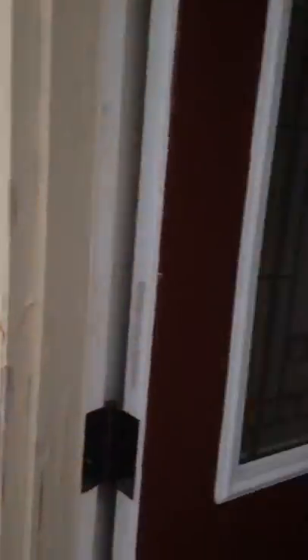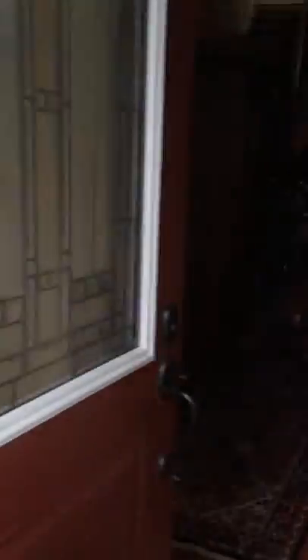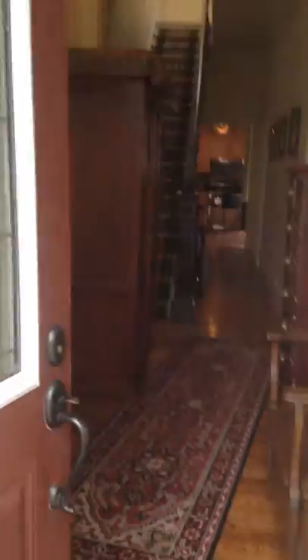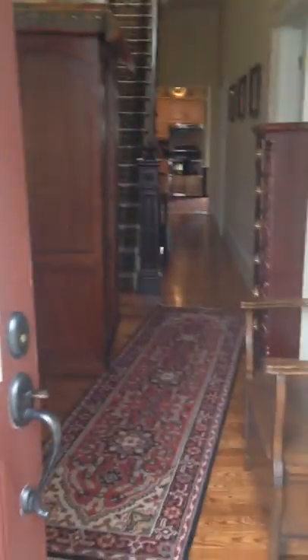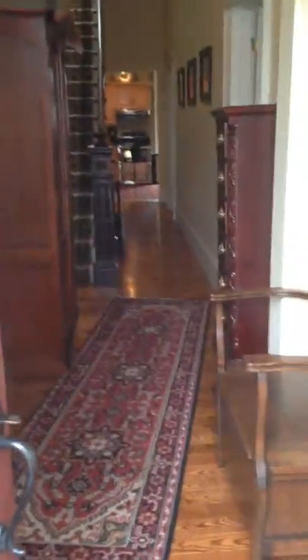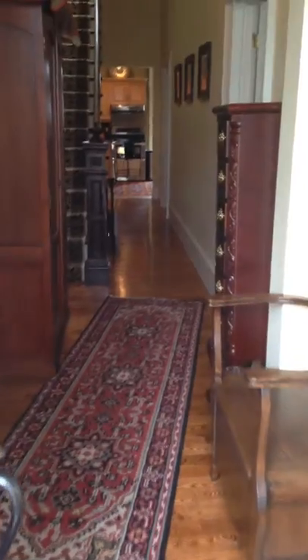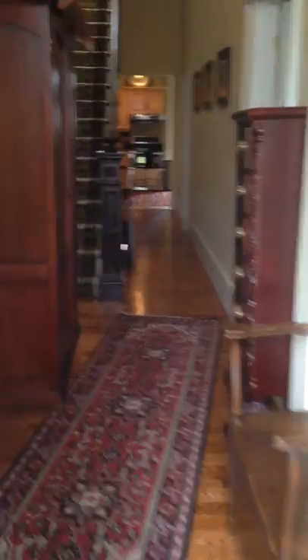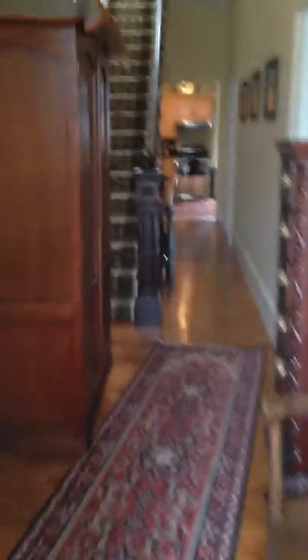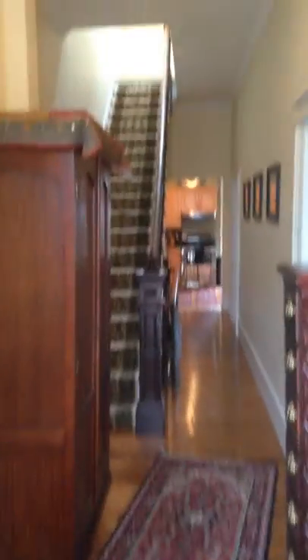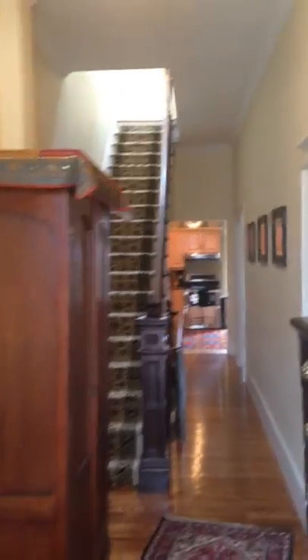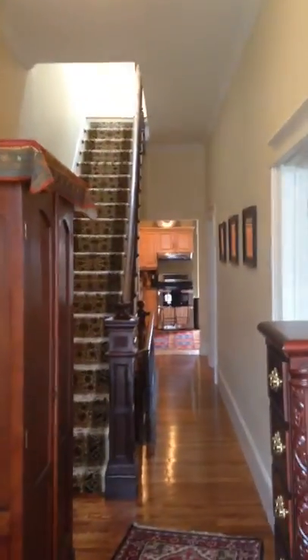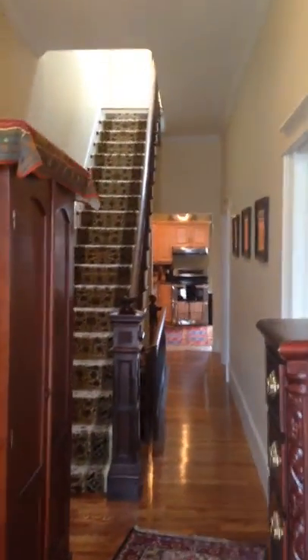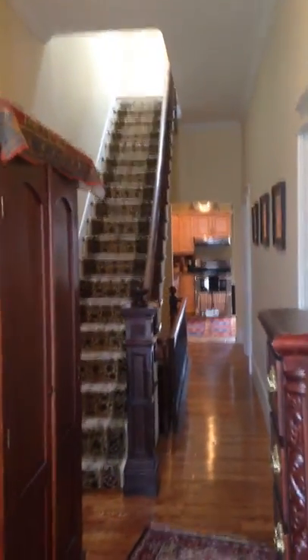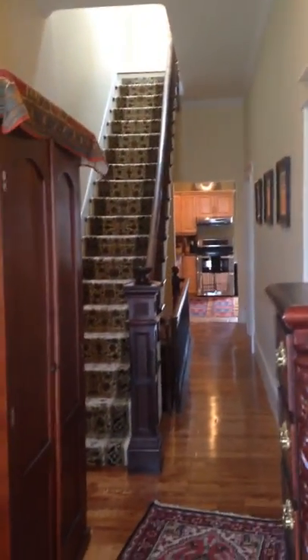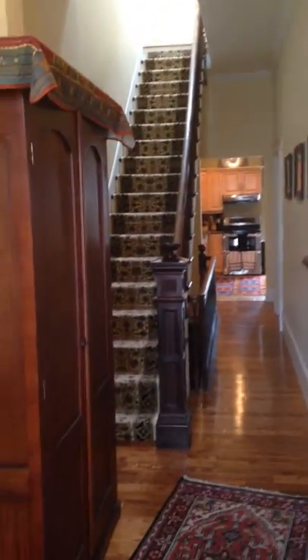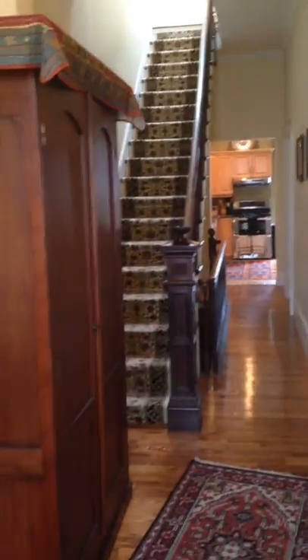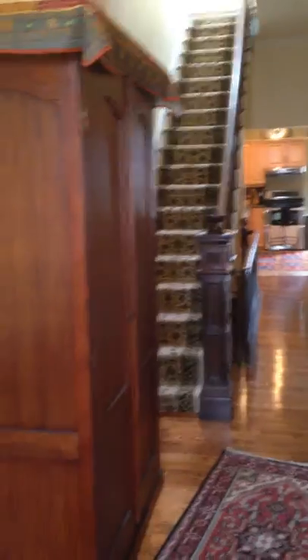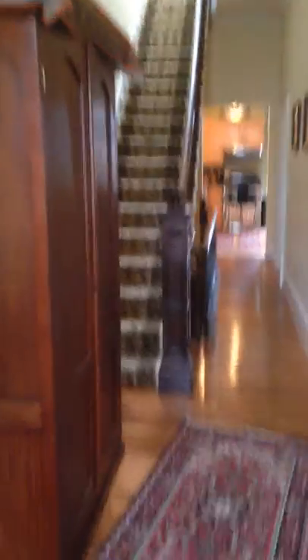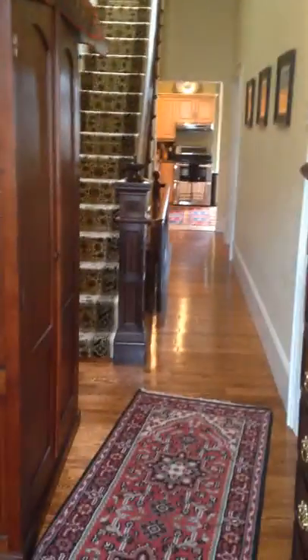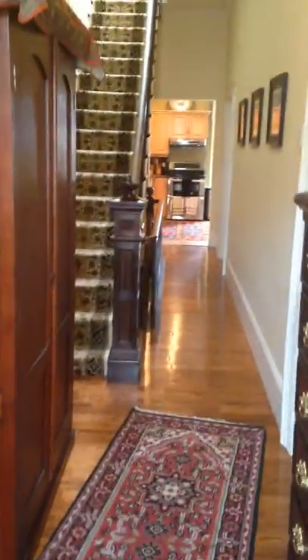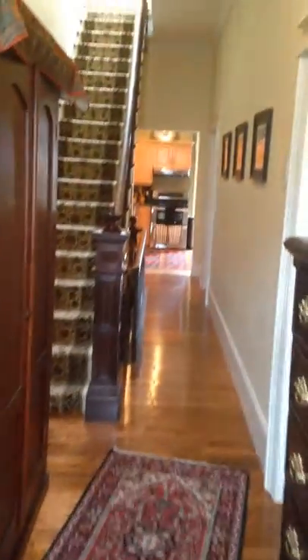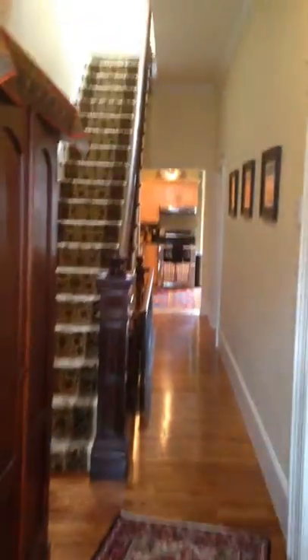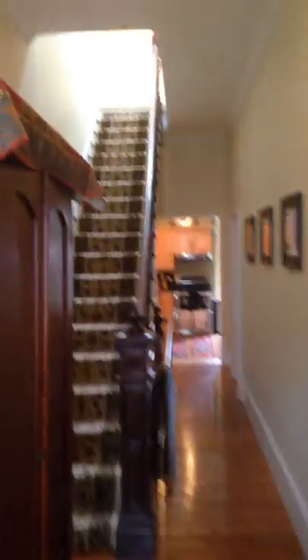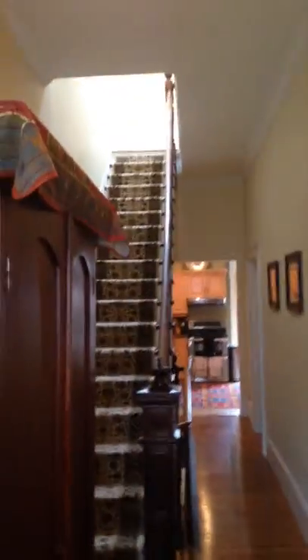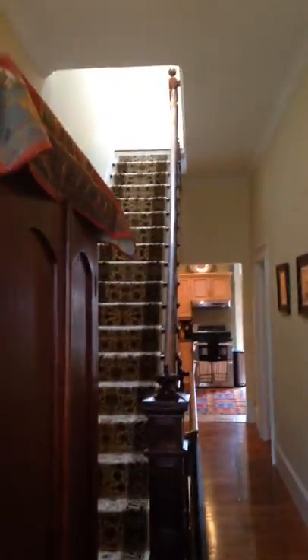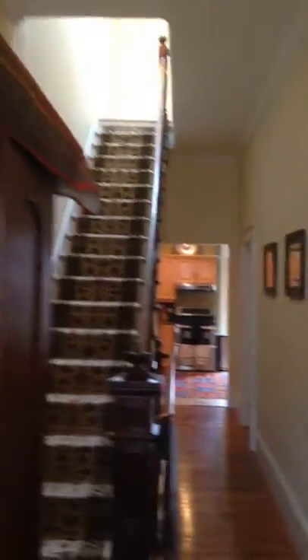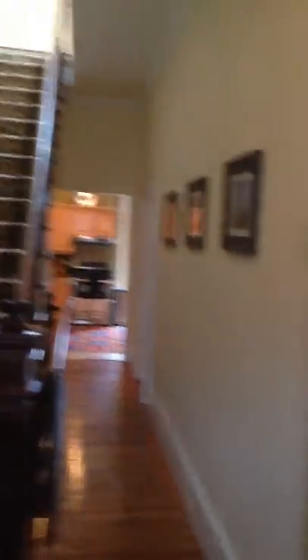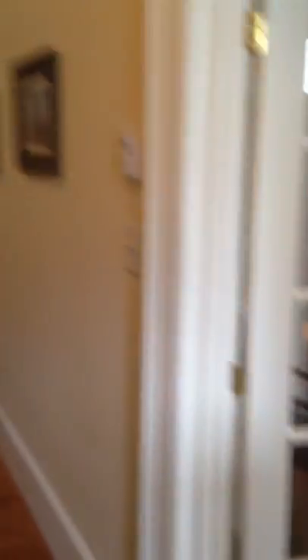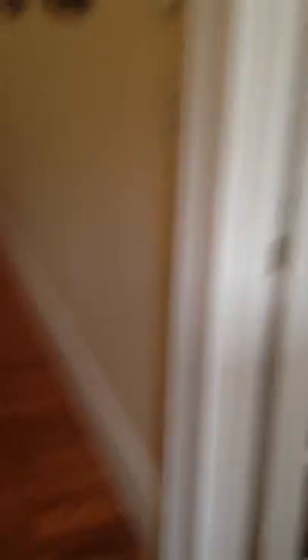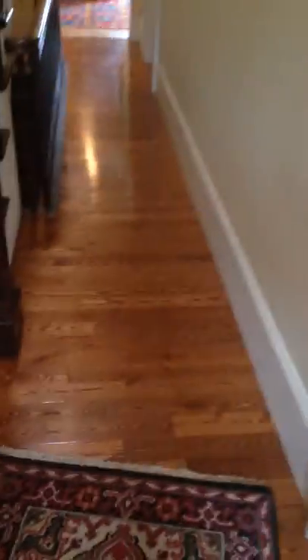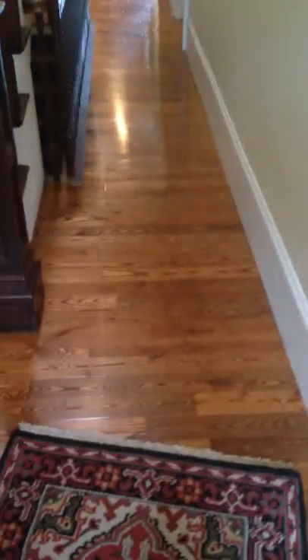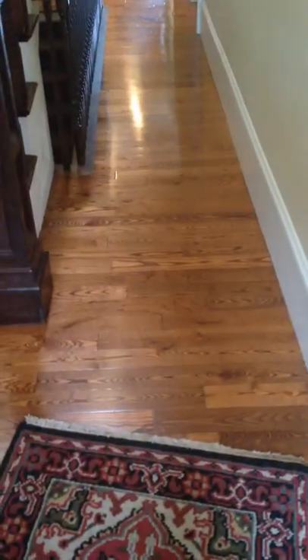We come in through and as you can see we have a beautiful home. There's the hallway leading into the kitchen and the steps upstairs. Beautiful hardwood floors.